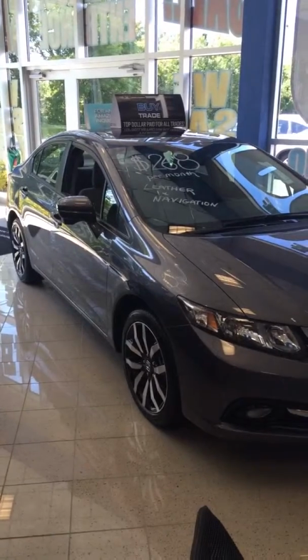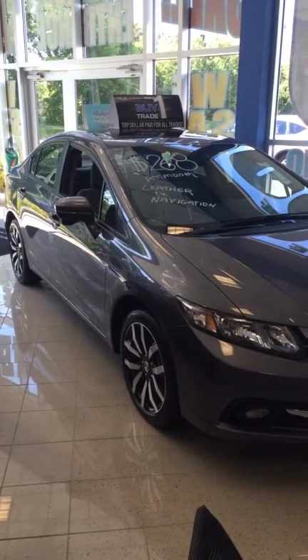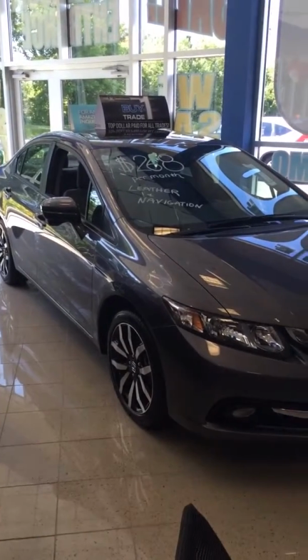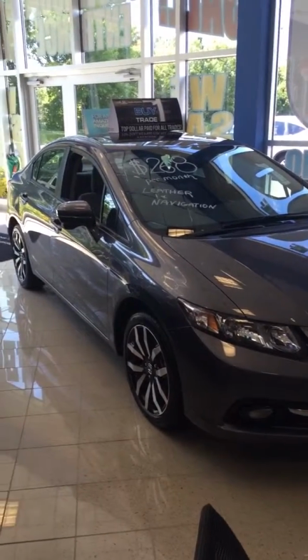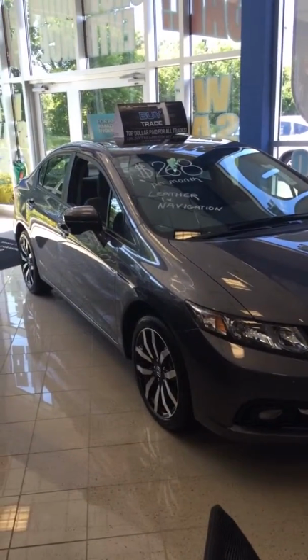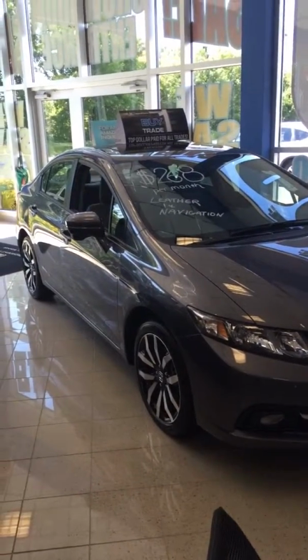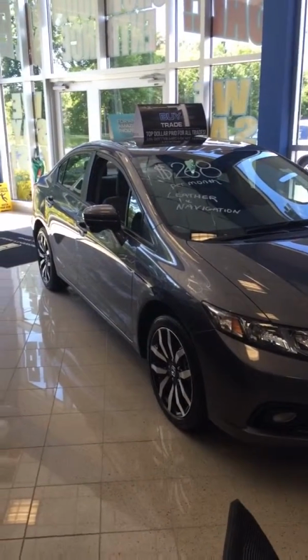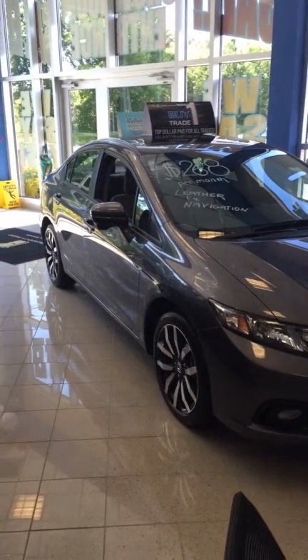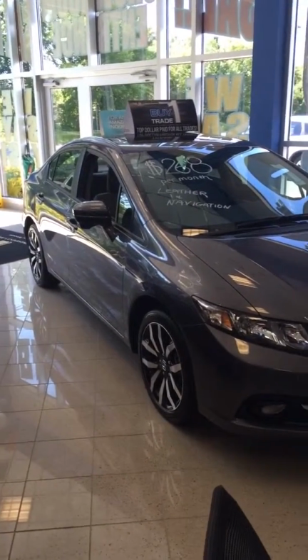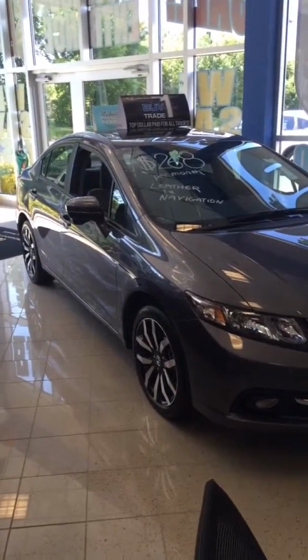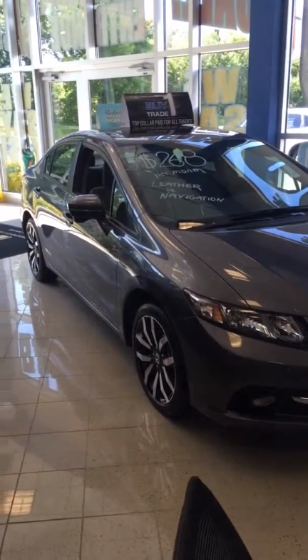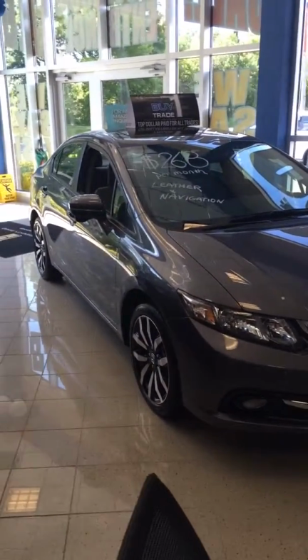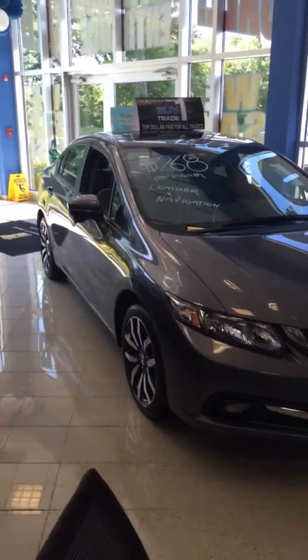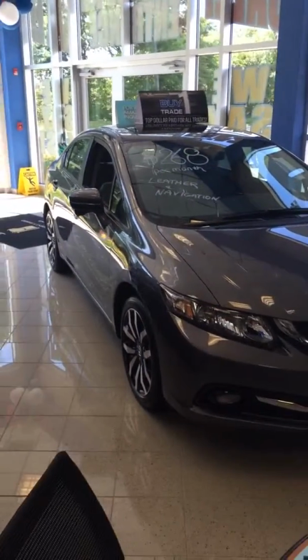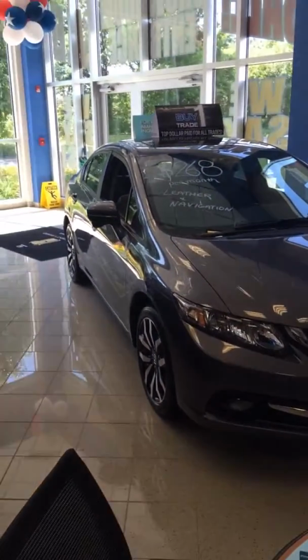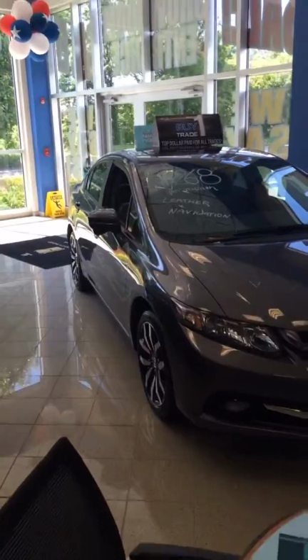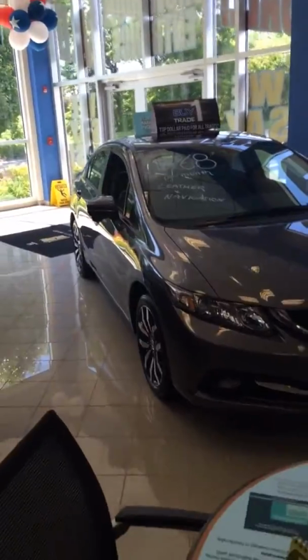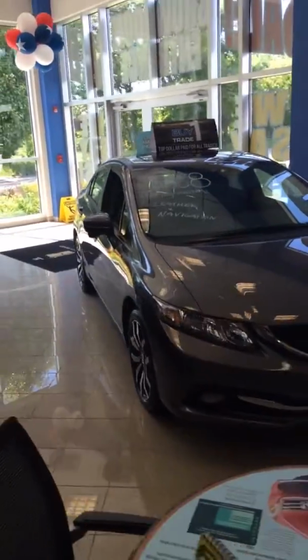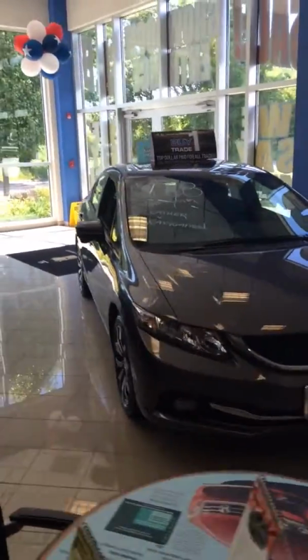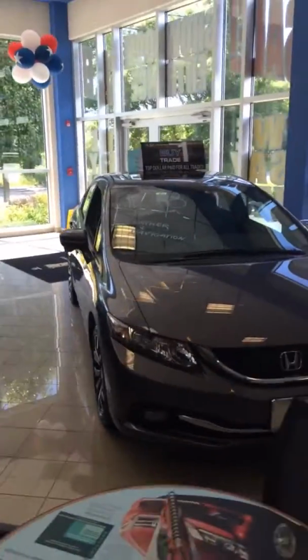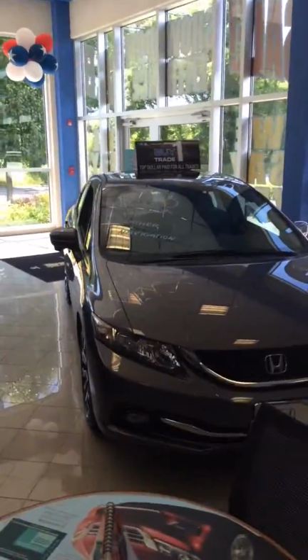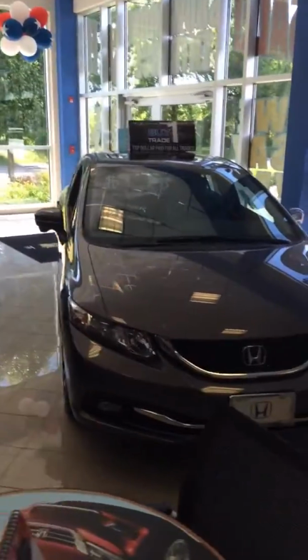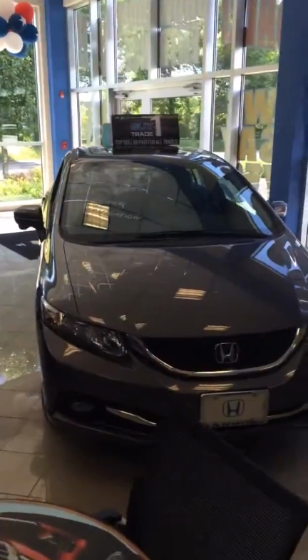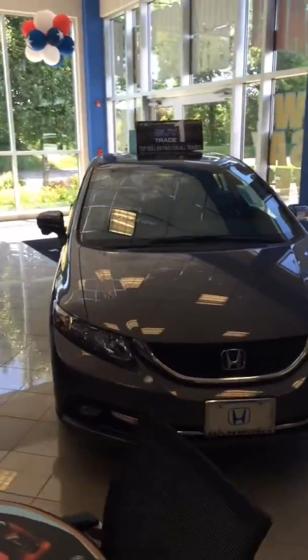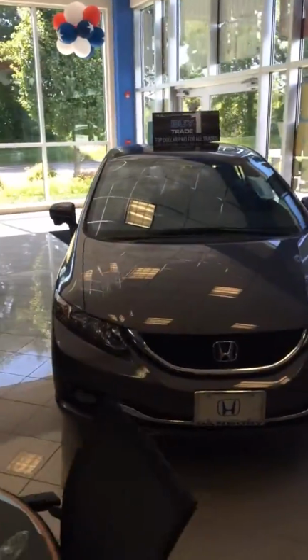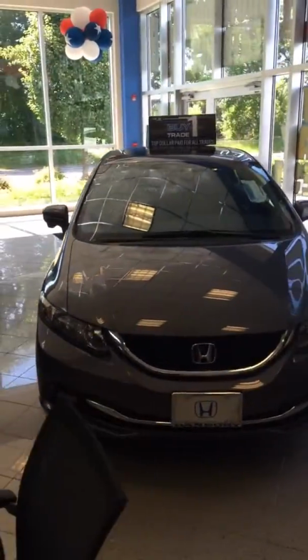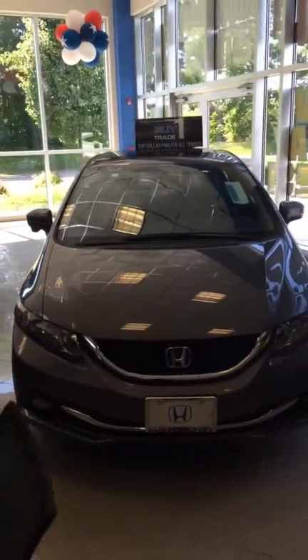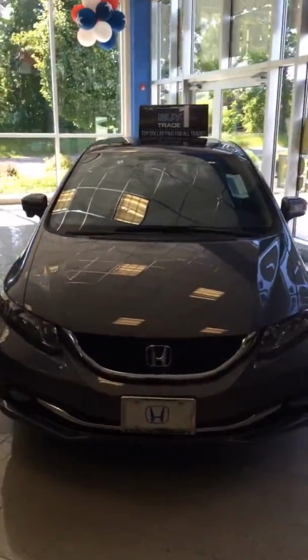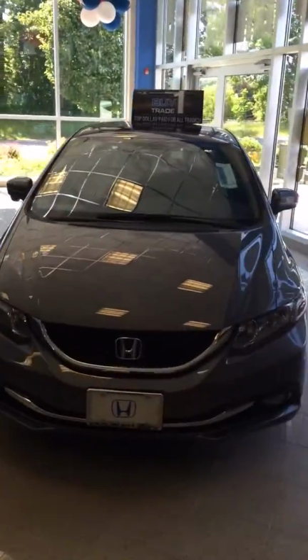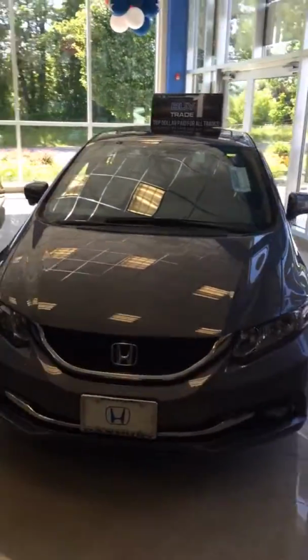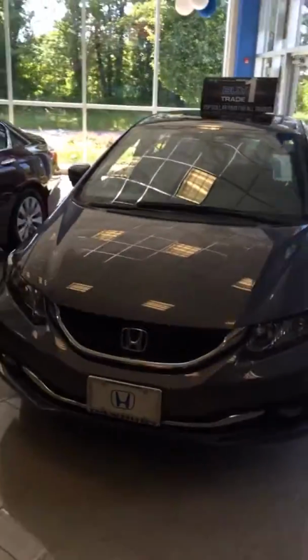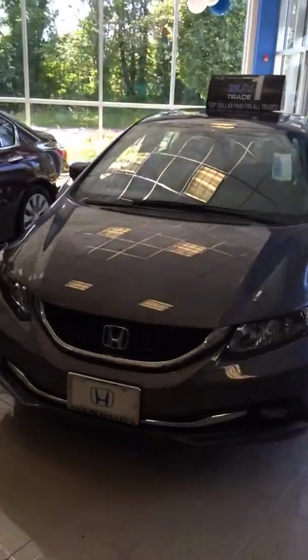Good morning, Lewis. How are you? My name is Tony. I work at Honda of Danbury, and I'm going to make a quick video for you of a 2015 Civic EXL.